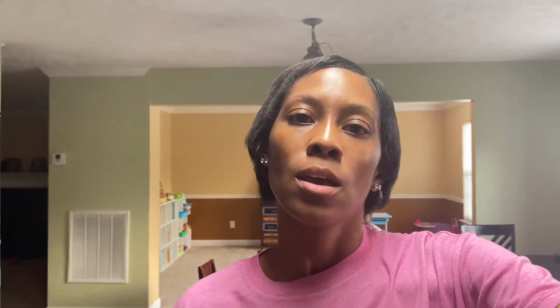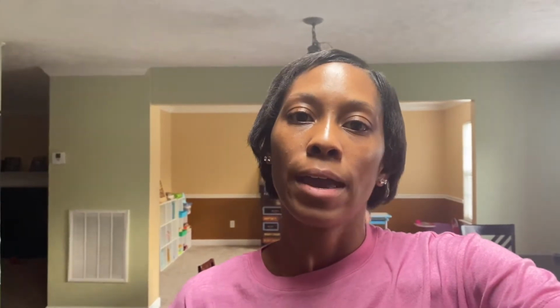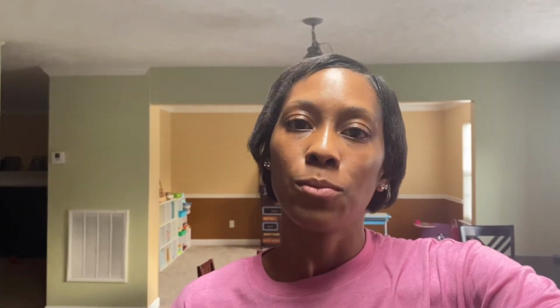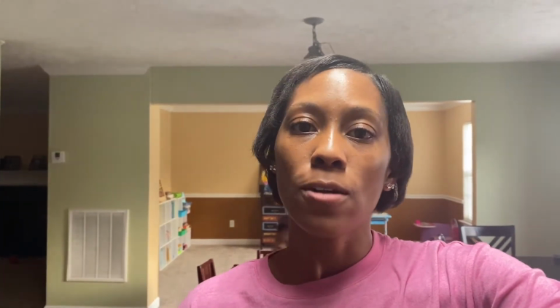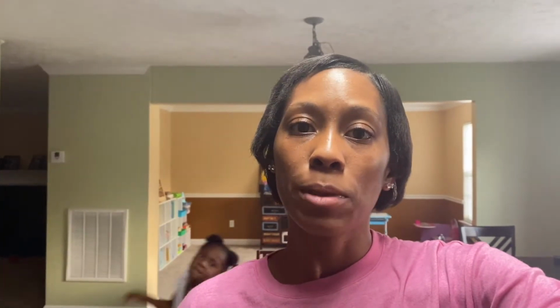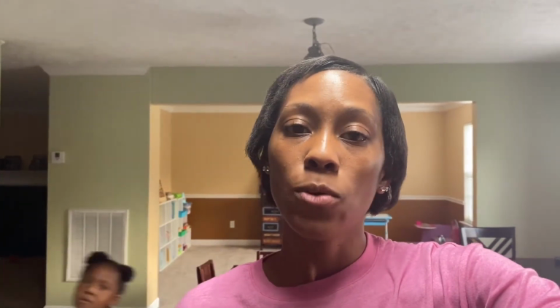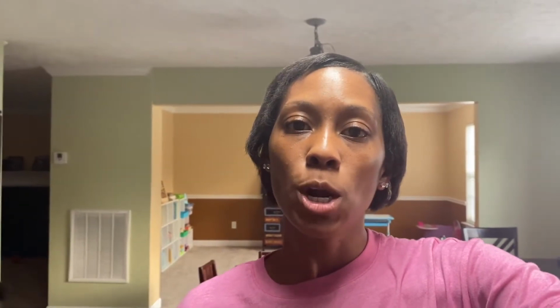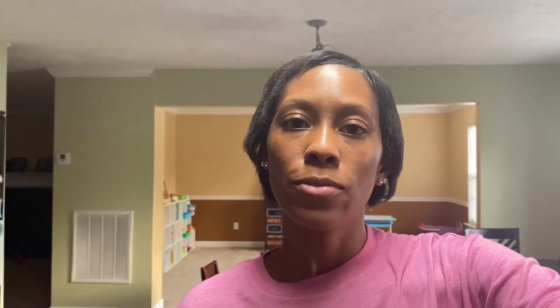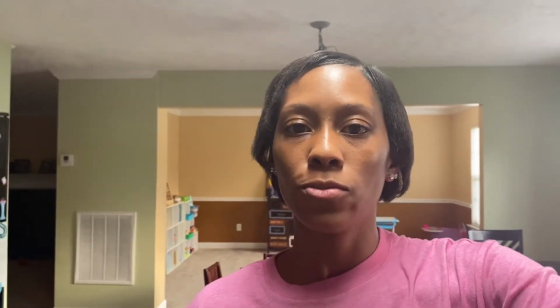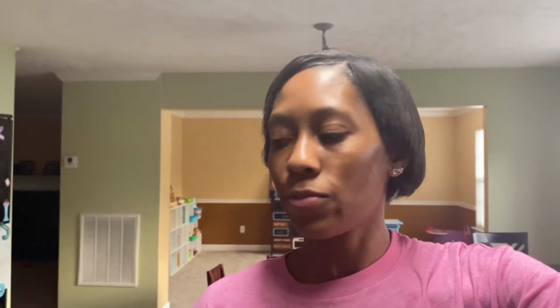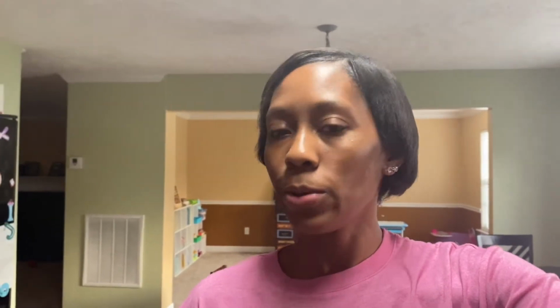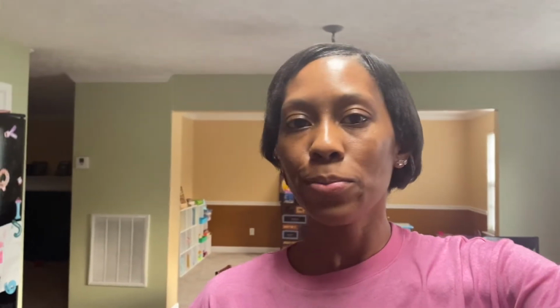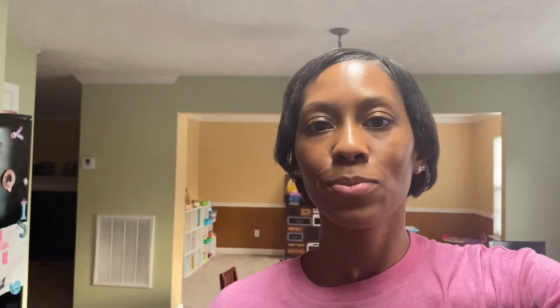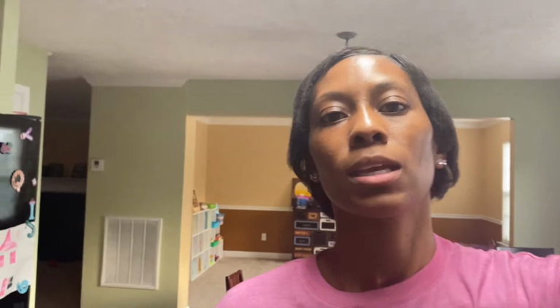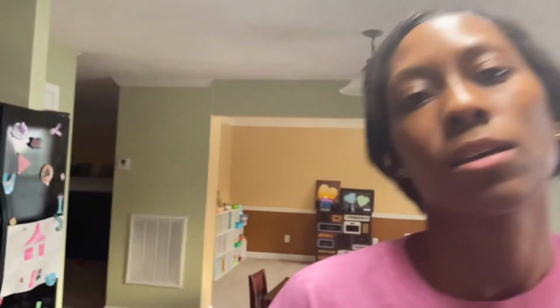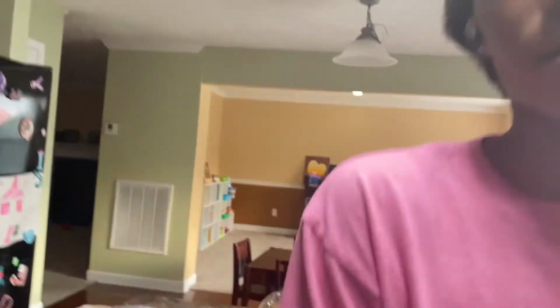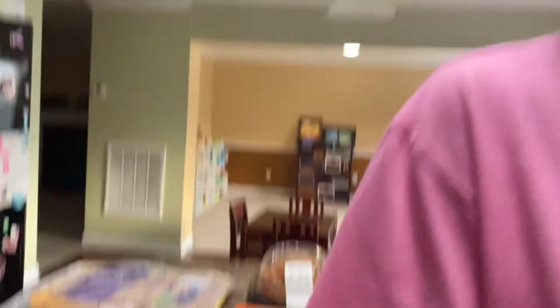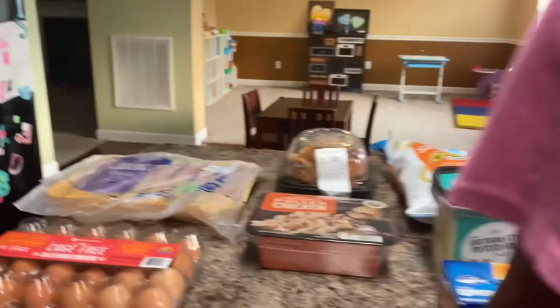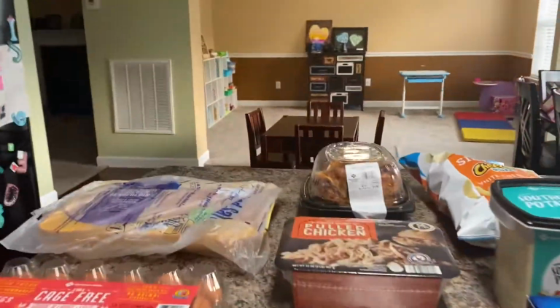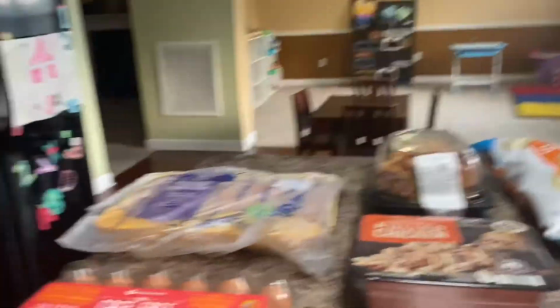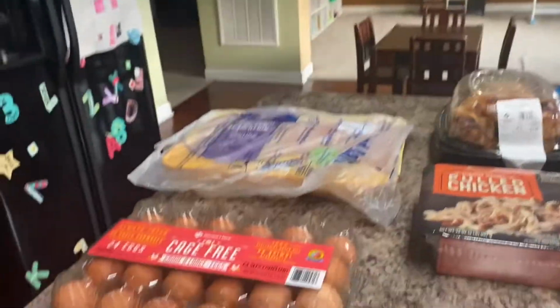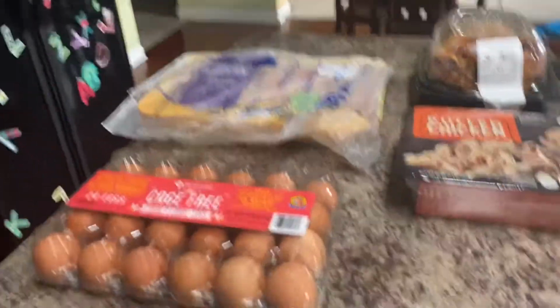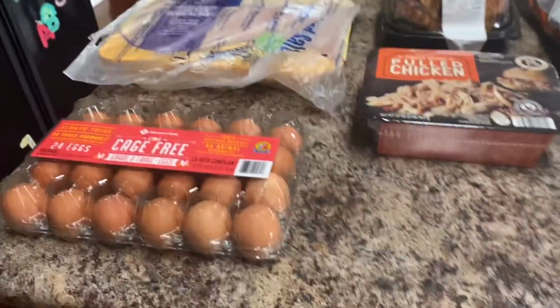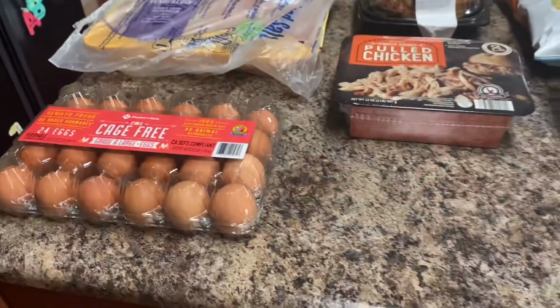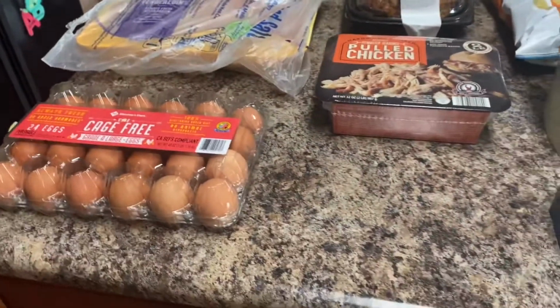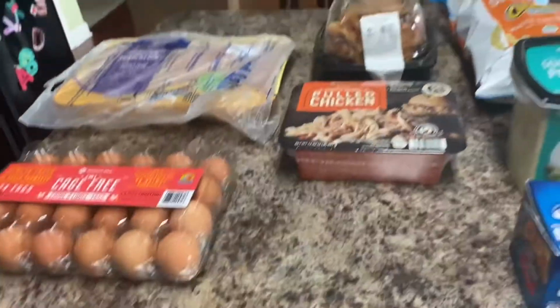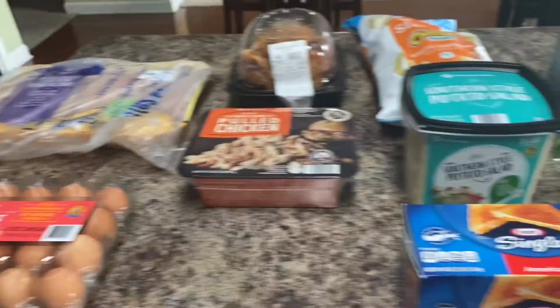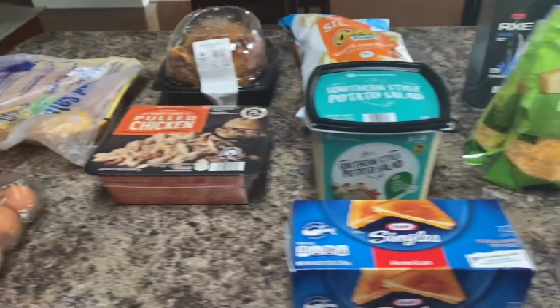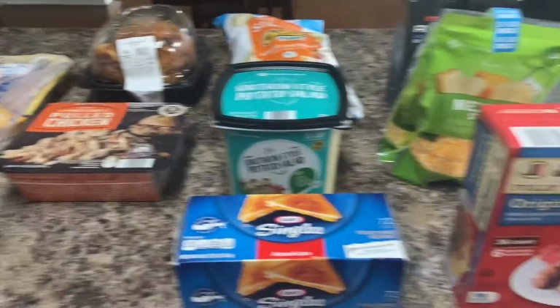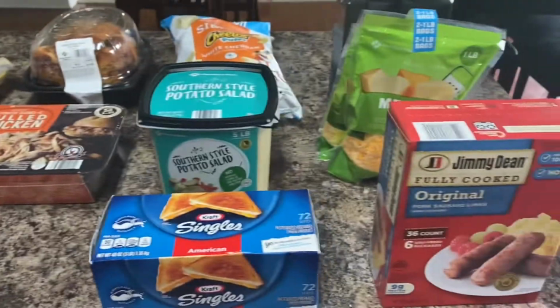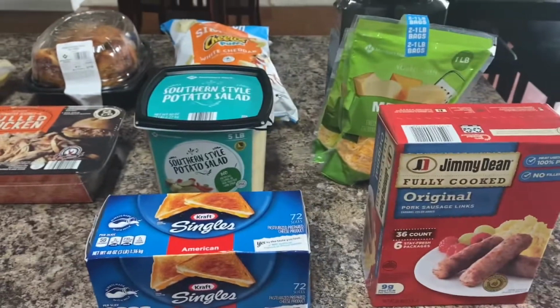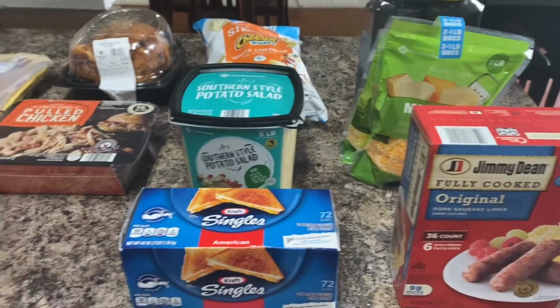We are a family of four, if you're new here. Here's everything that I got from Sam's — I didn't get too much.